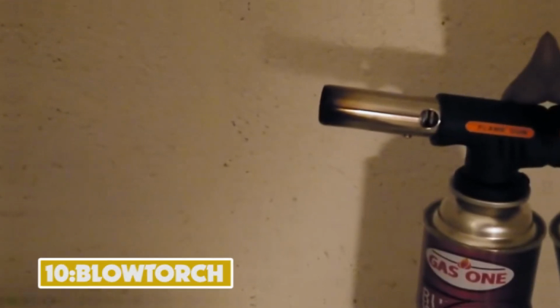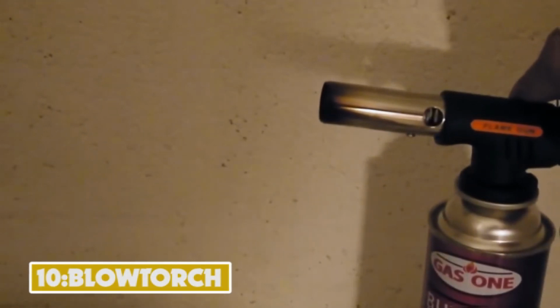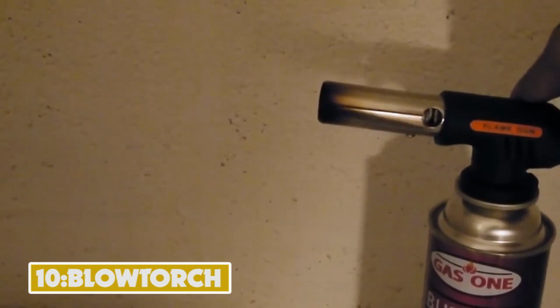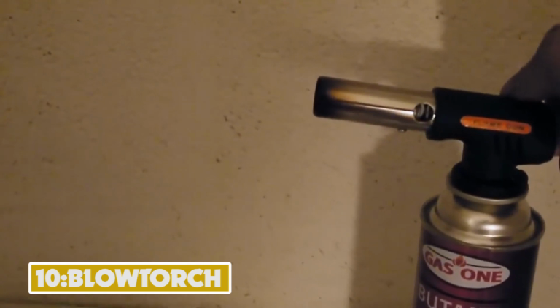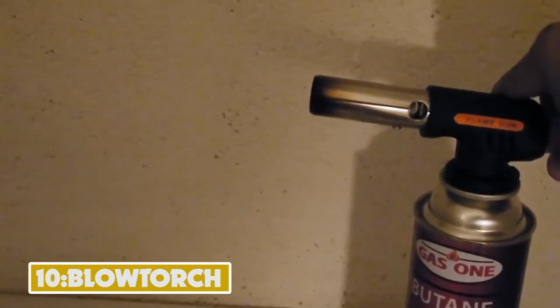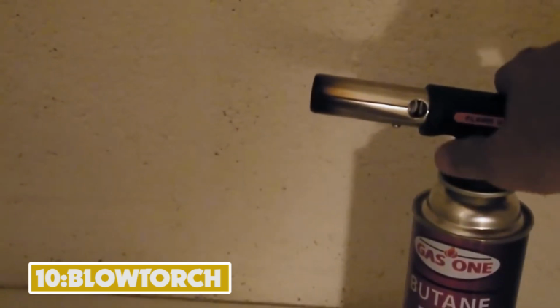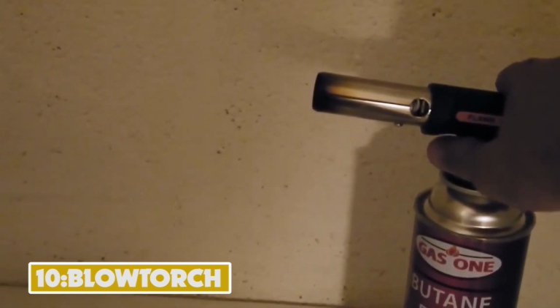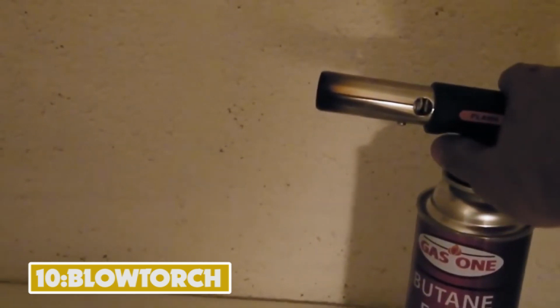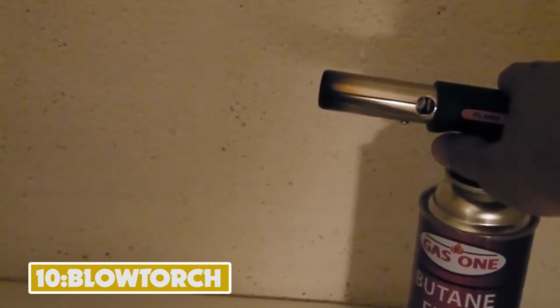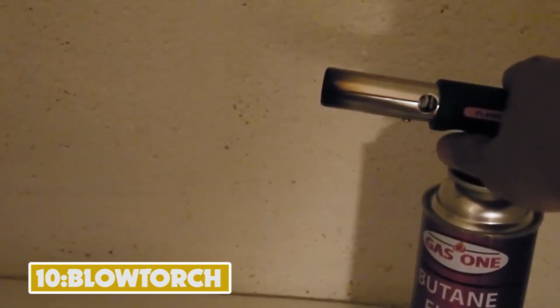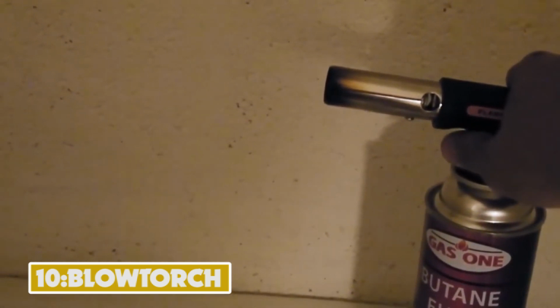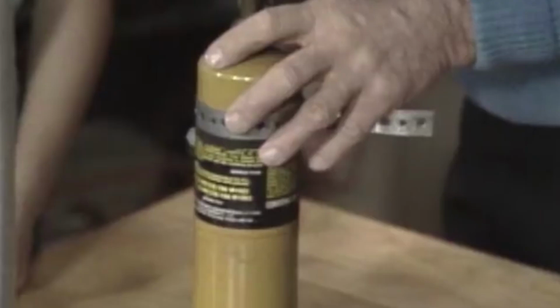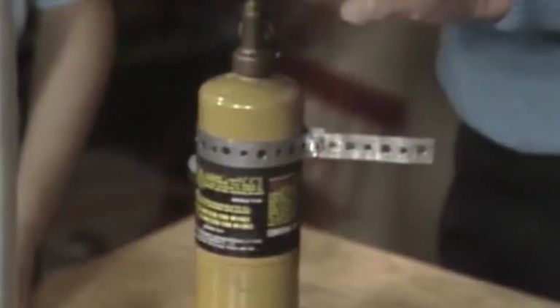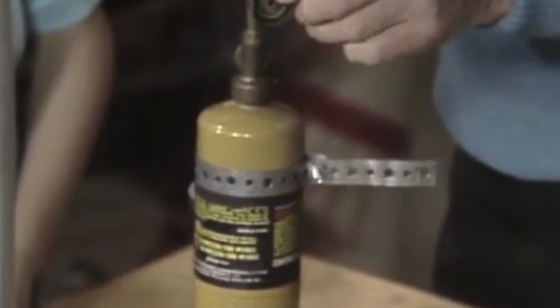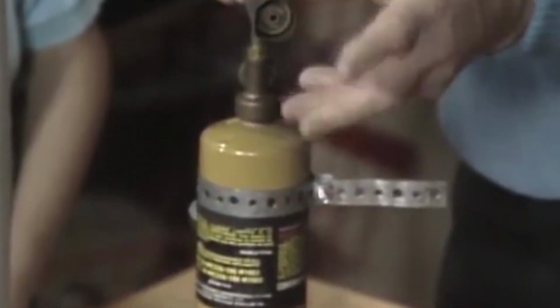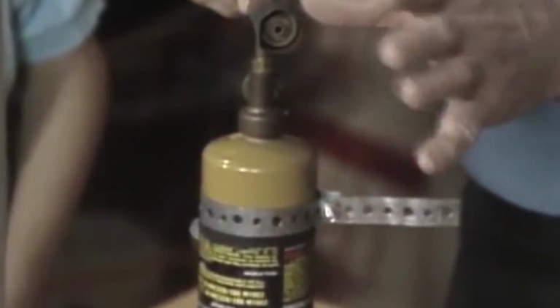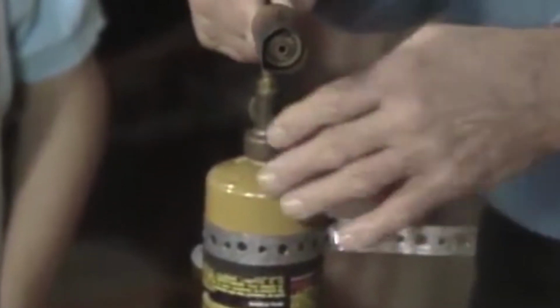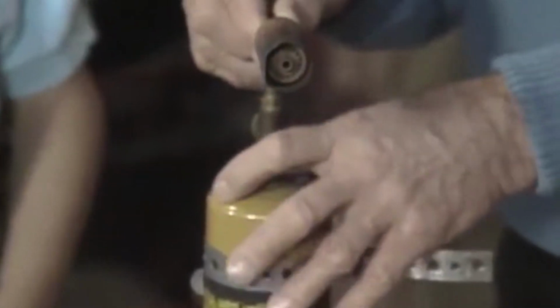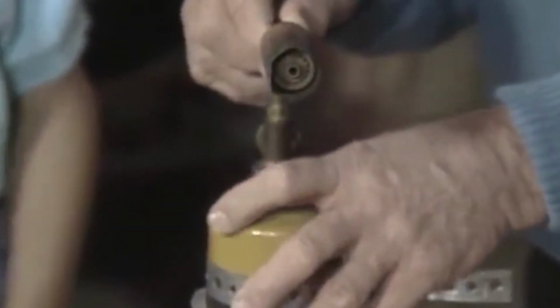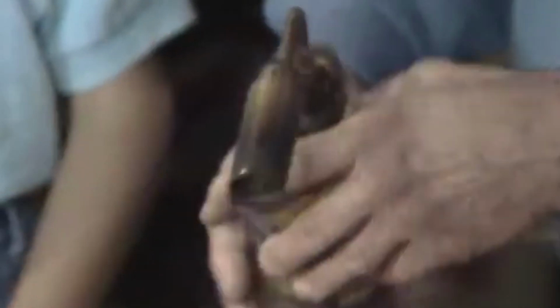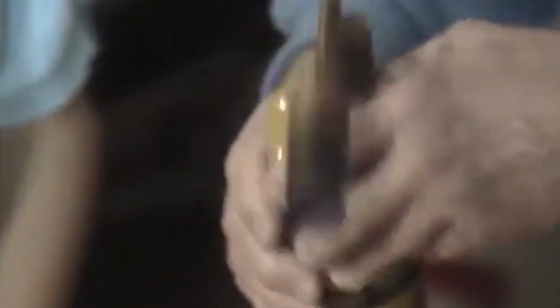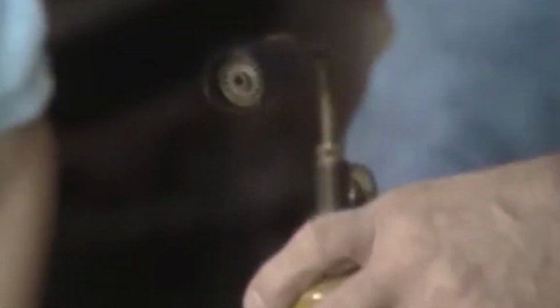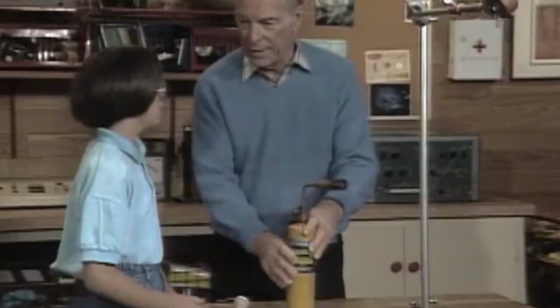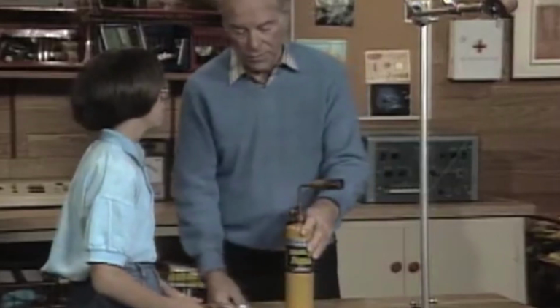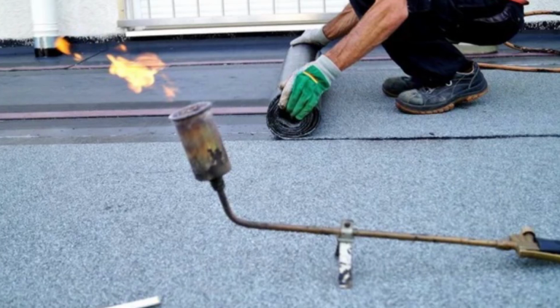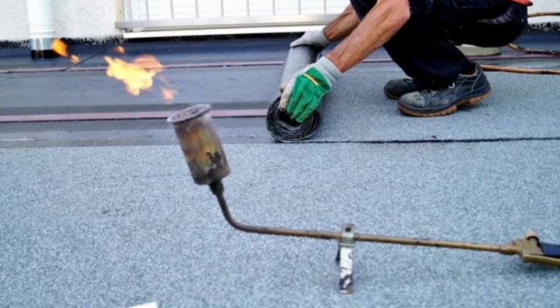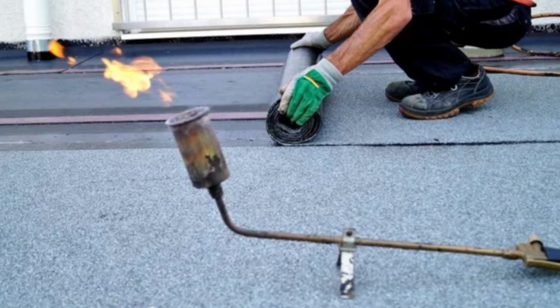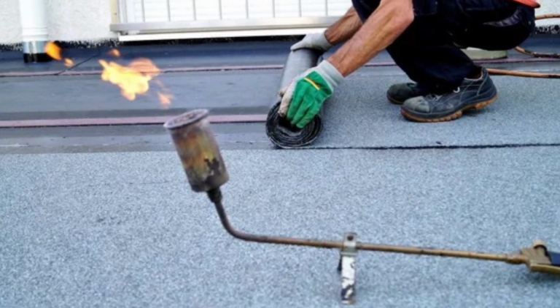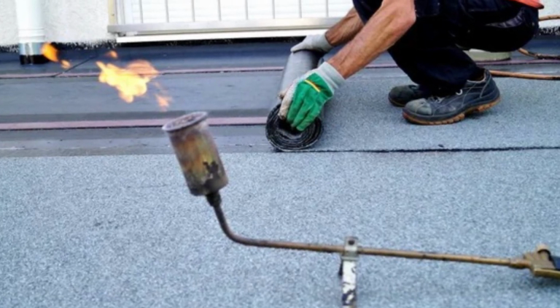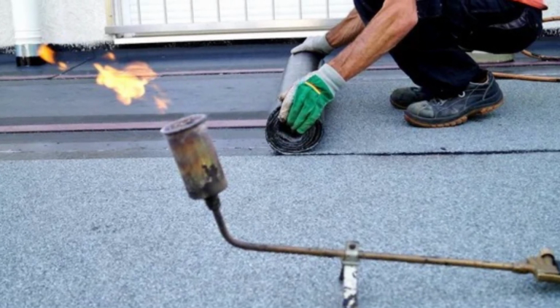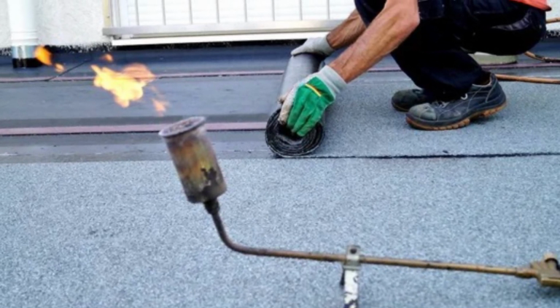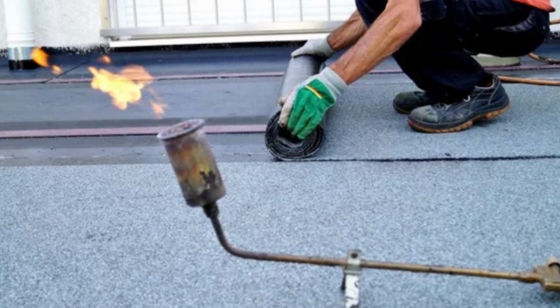Number 10: Blowtorch. A blowtorch is not just for the welding and metal fabrication industry. The equipment boasts multi-industry applications, including road and rail construction, building, and plumbing. Contractors use it to weld steel, flame-cut metals, or cast iron.